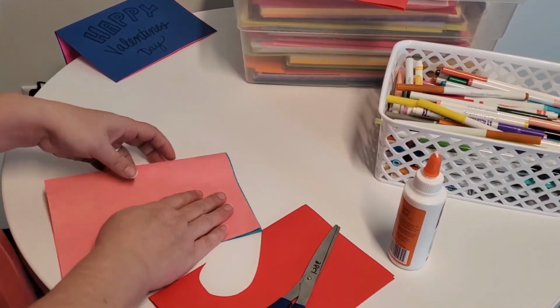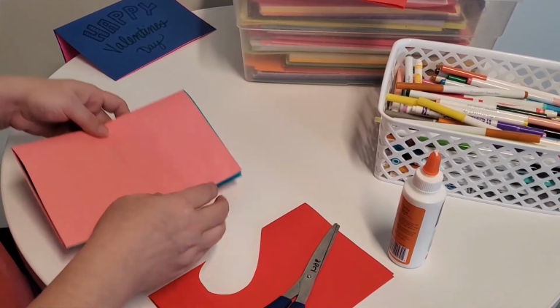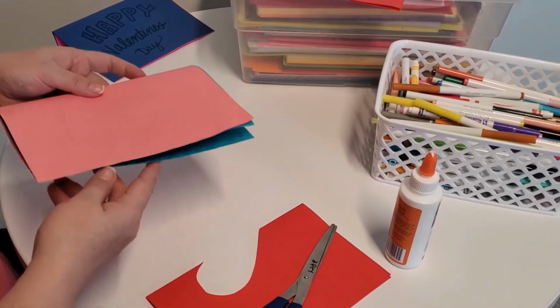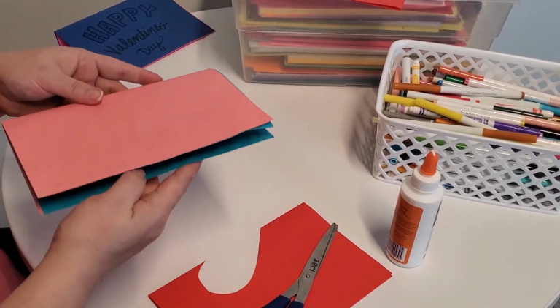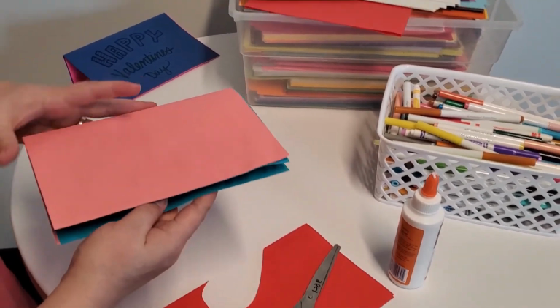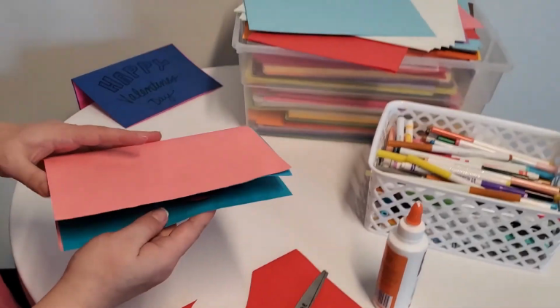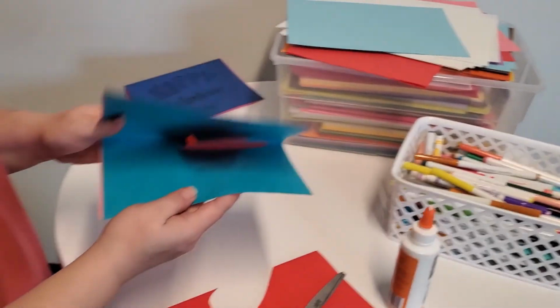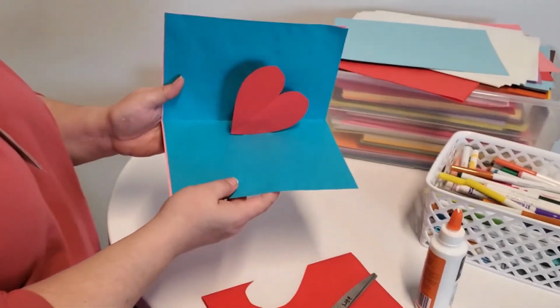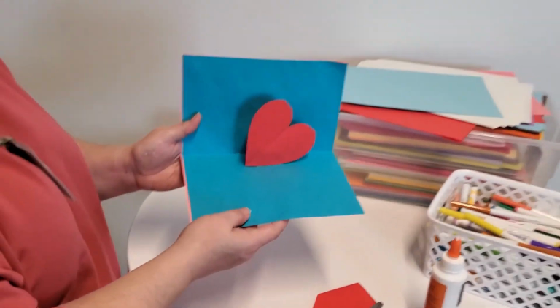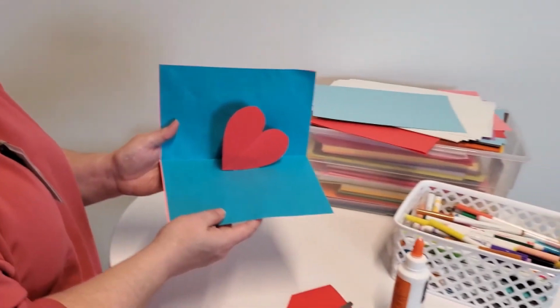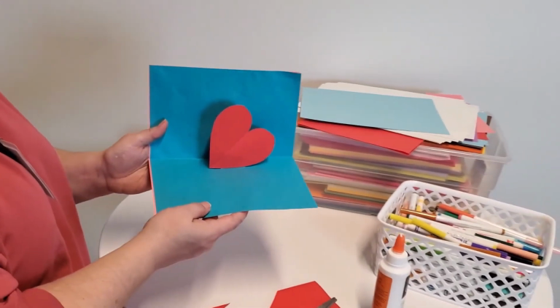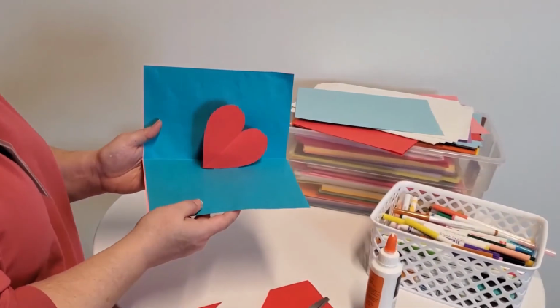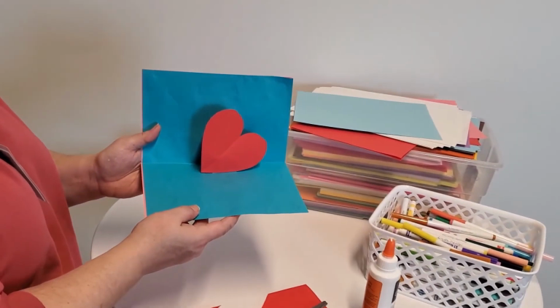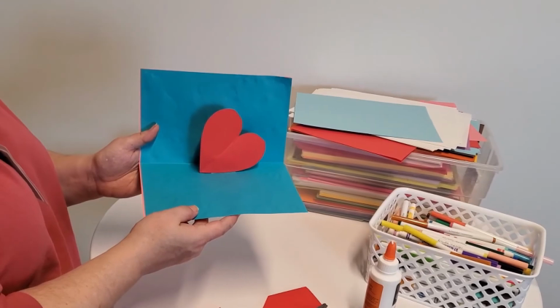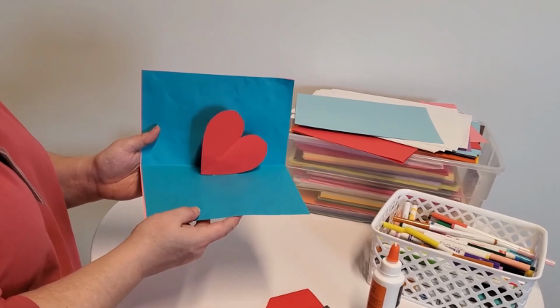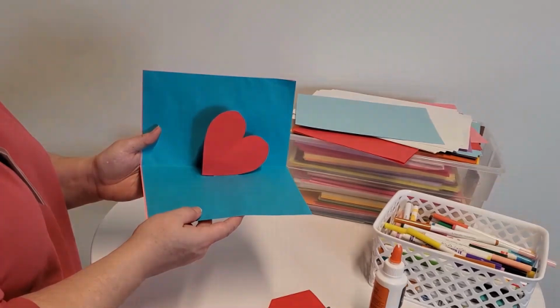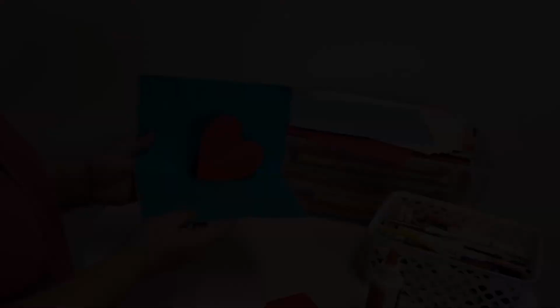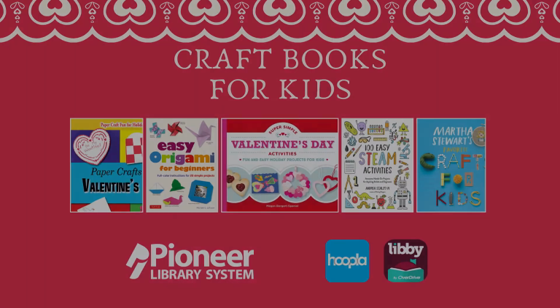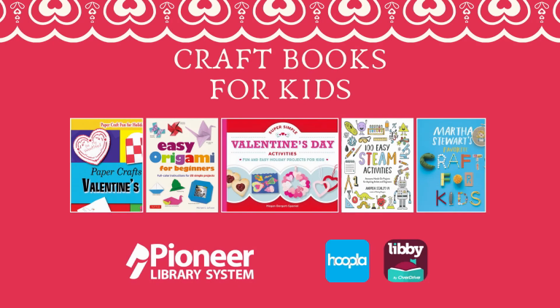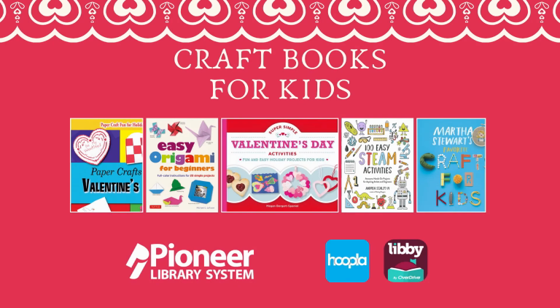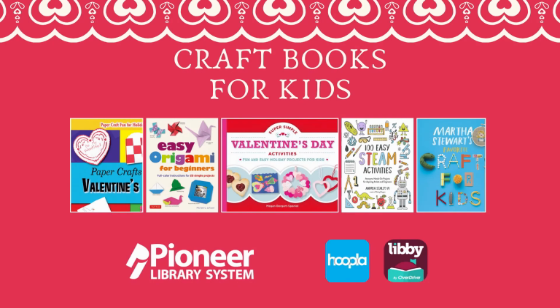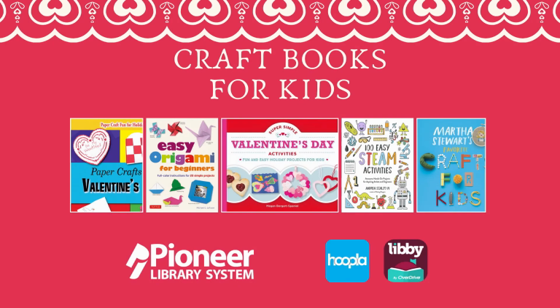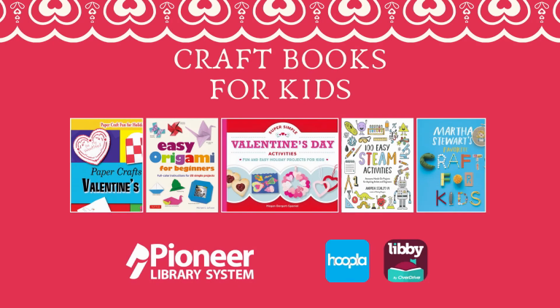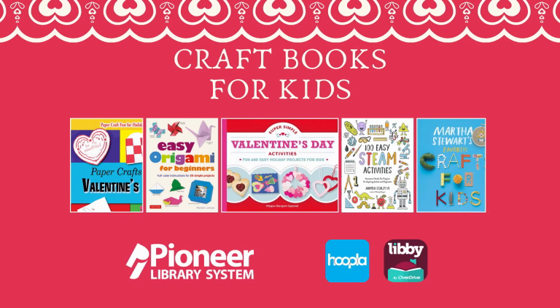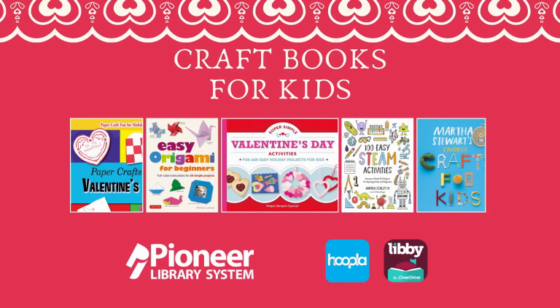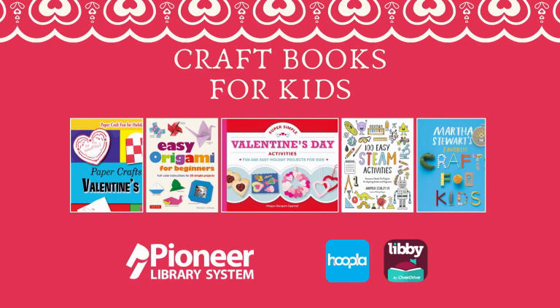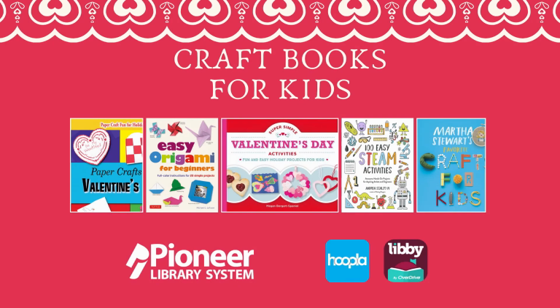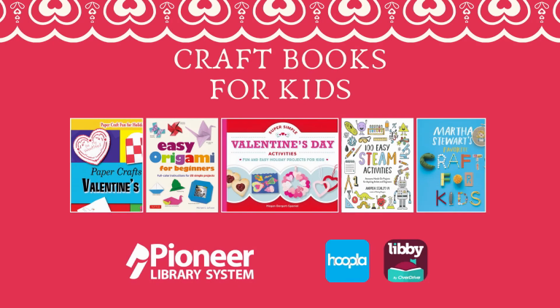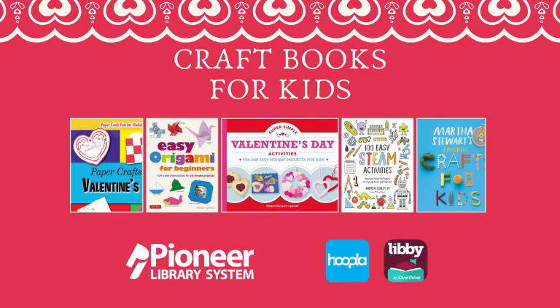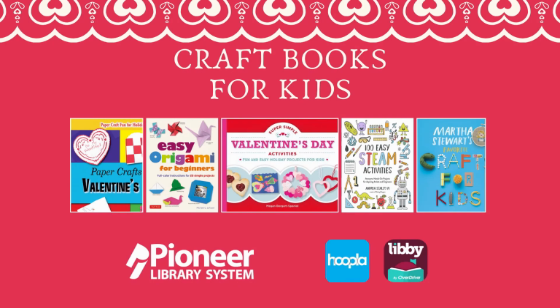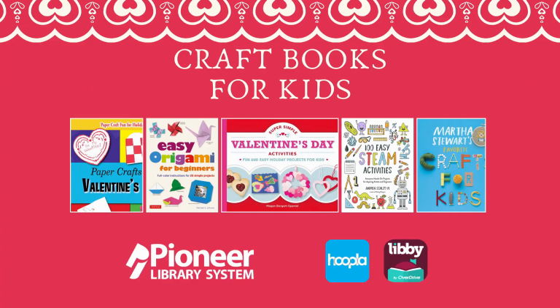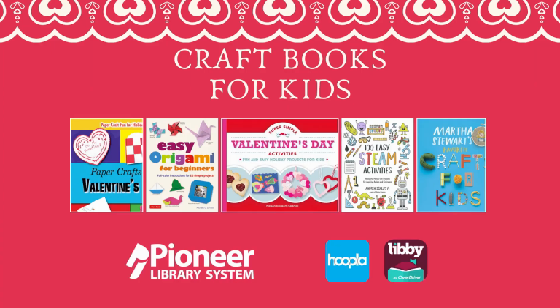Now when you open your card you have a pop-up heart. It's ready to decorate. Want to find cool craft books? Check out our Hoopla and Libby apps today.